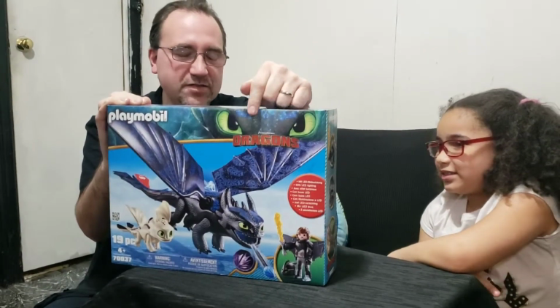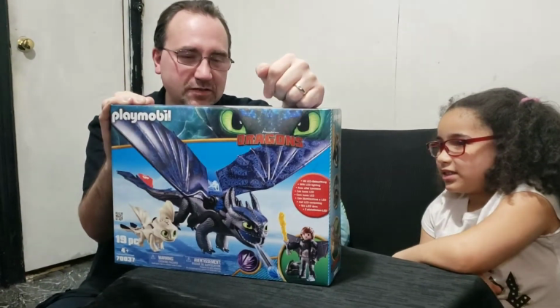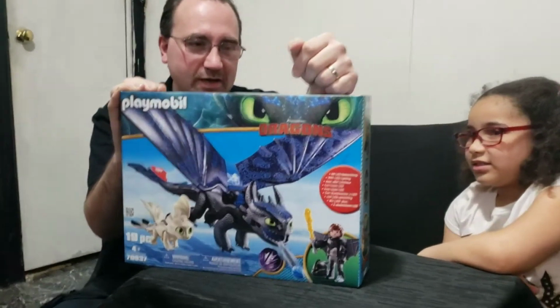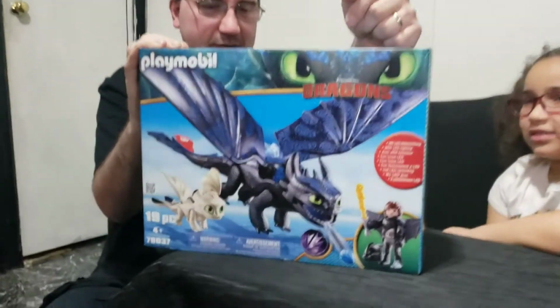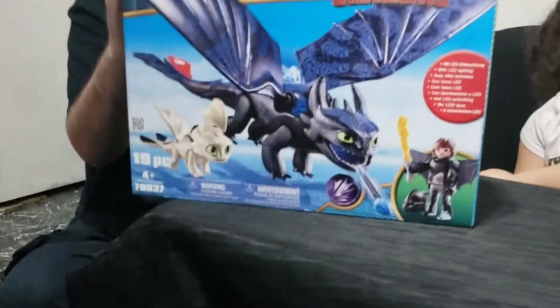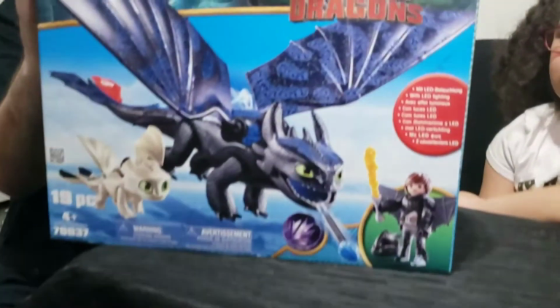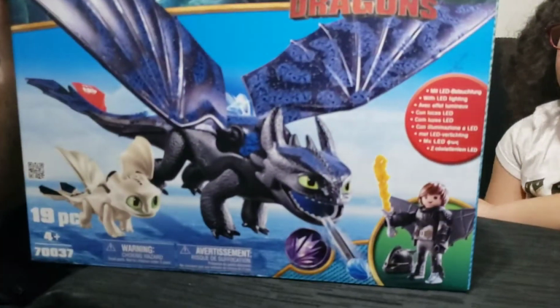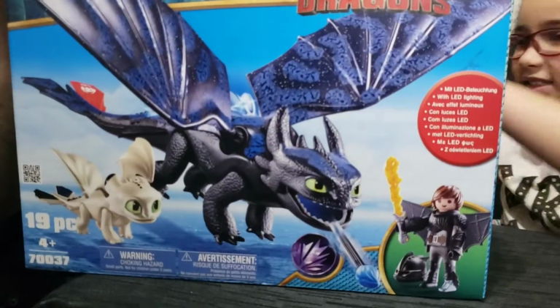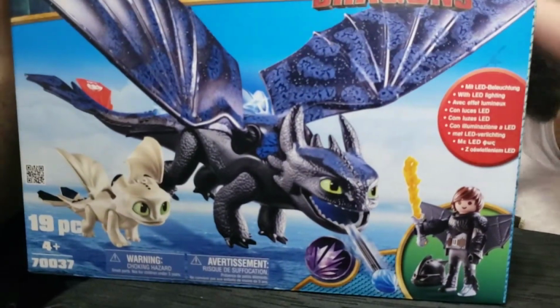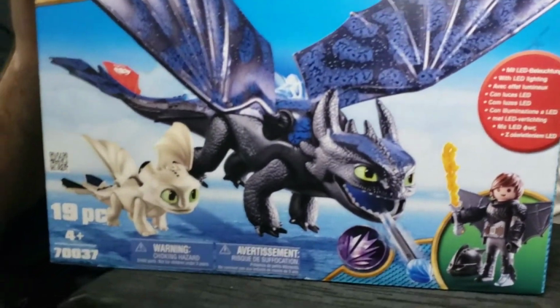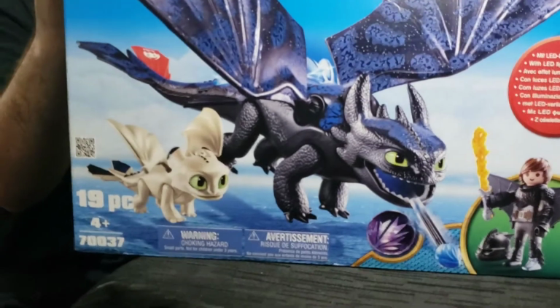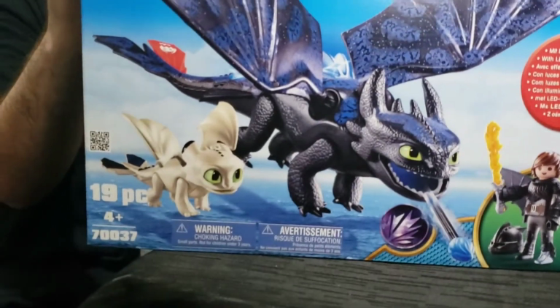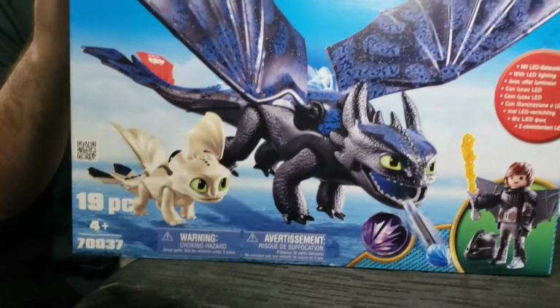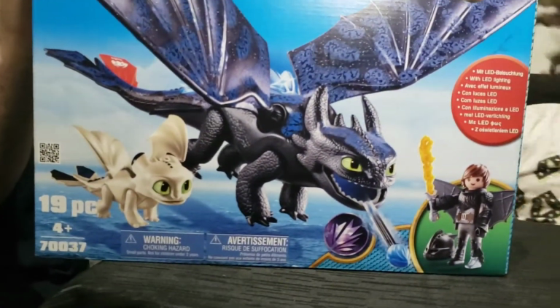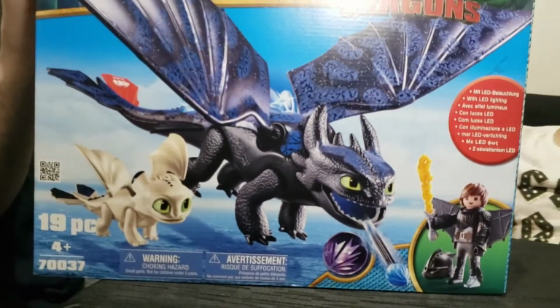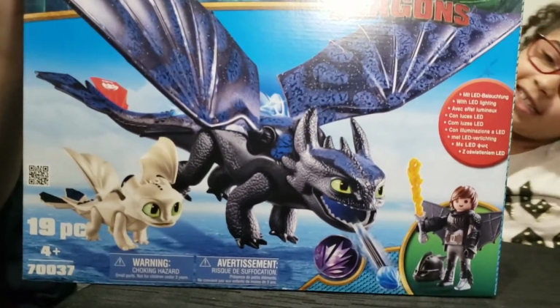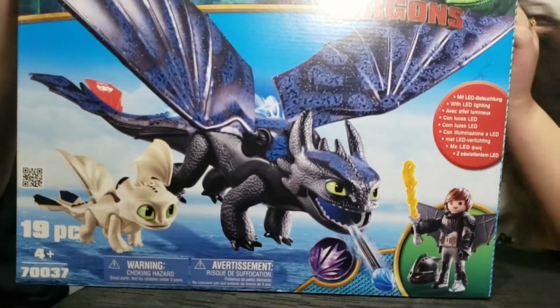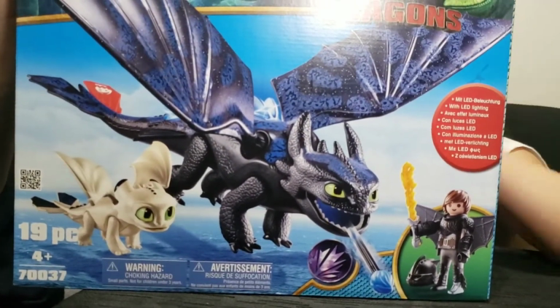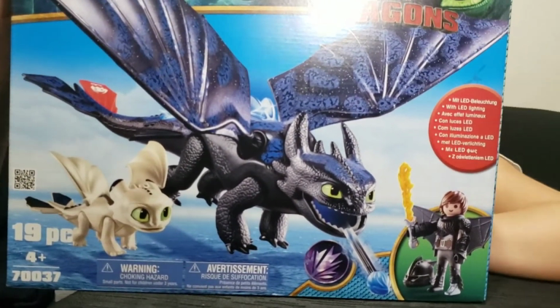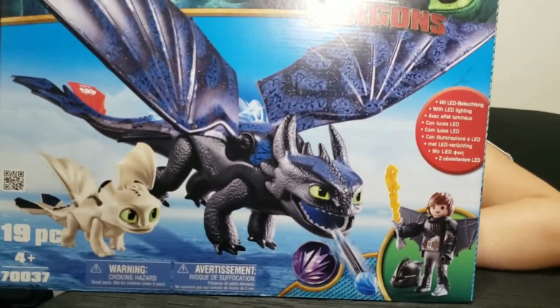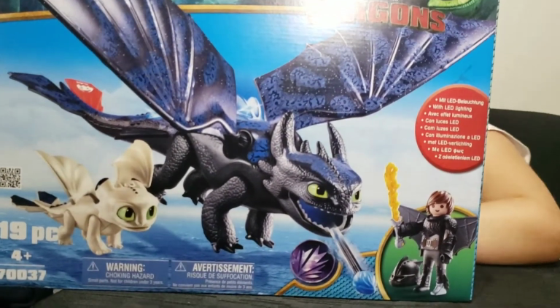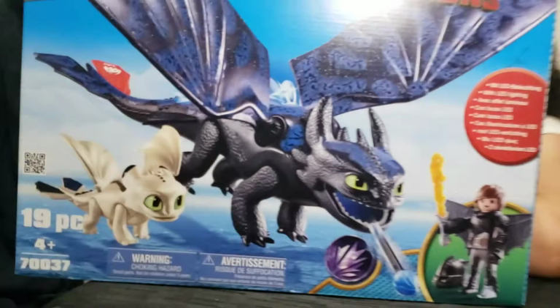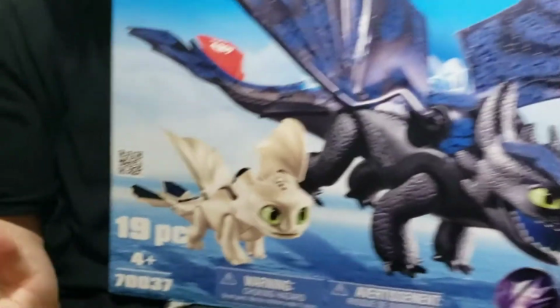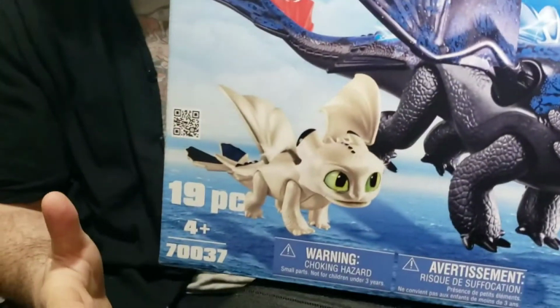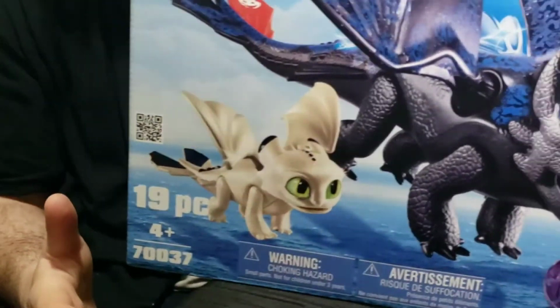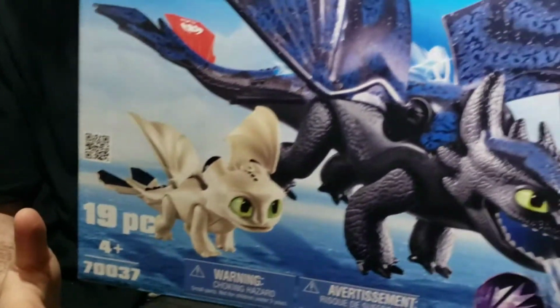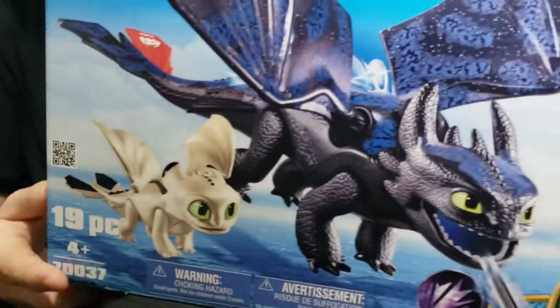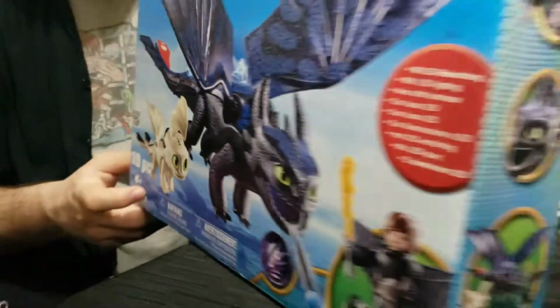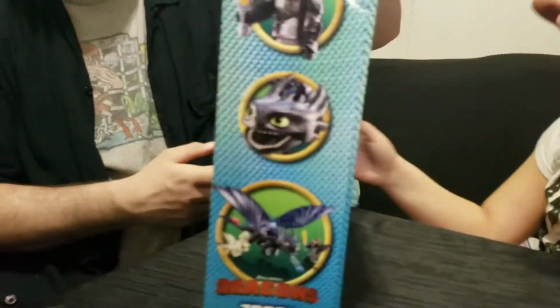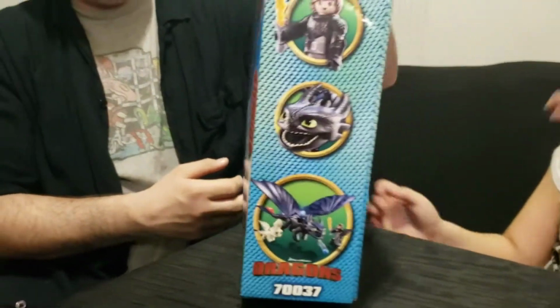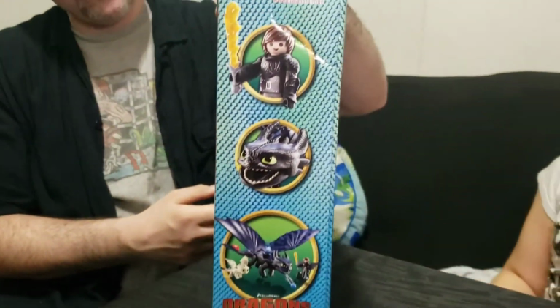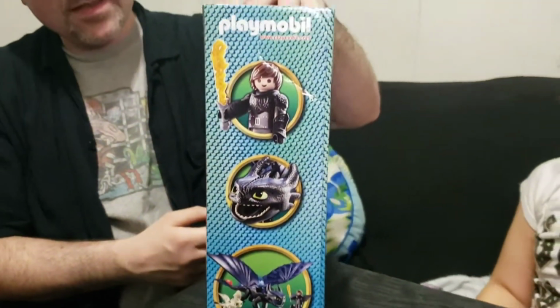So if you haven't seen the new How to Train Your Dragon movie, one of them includes a baby. That's the side of the package.